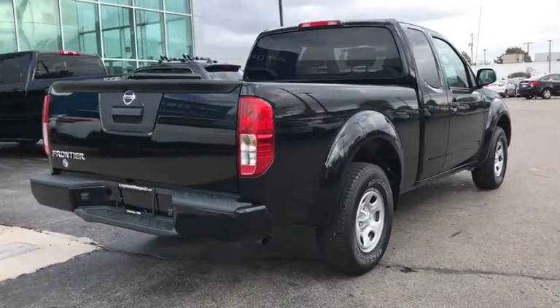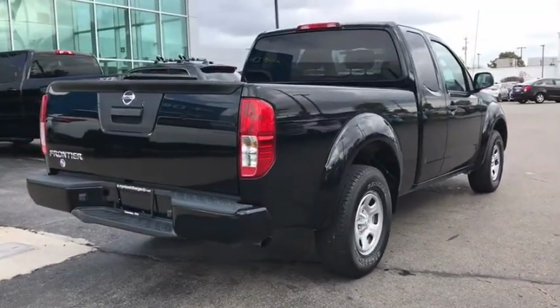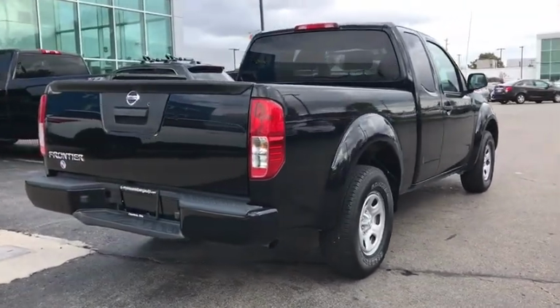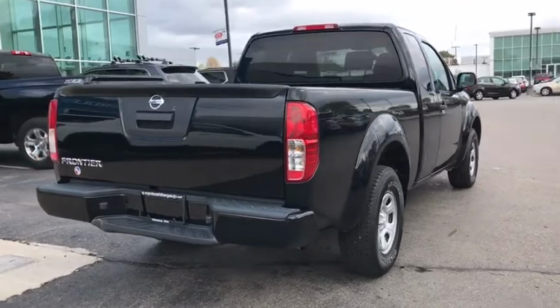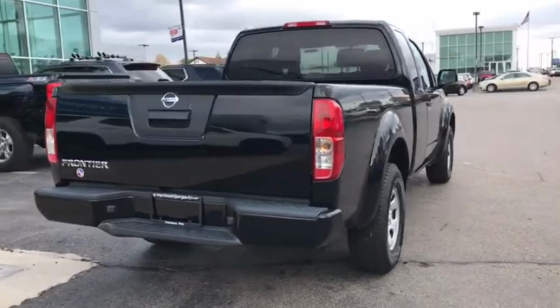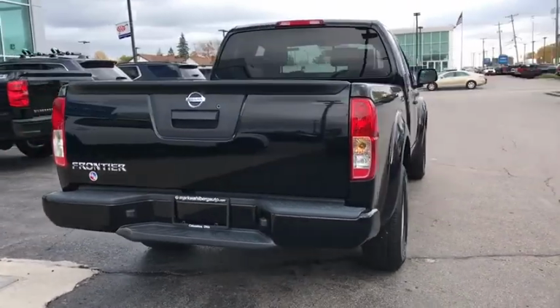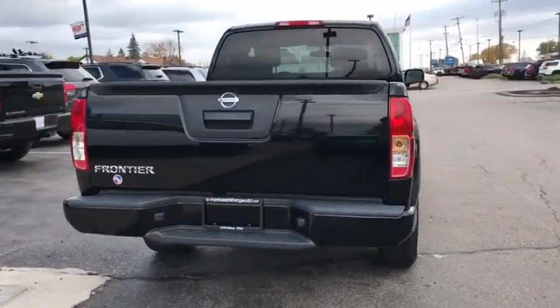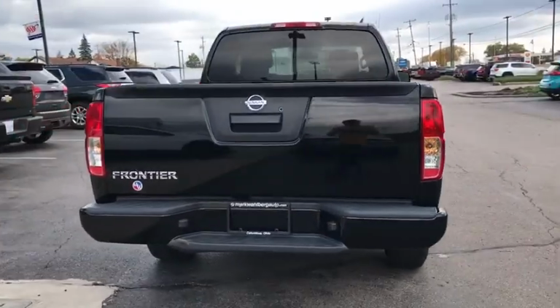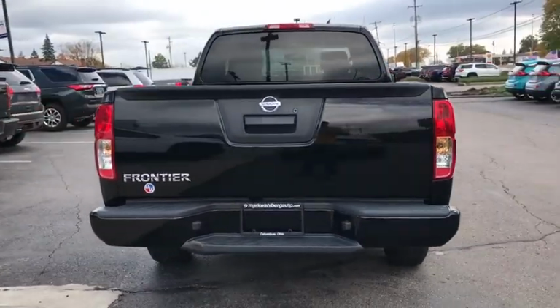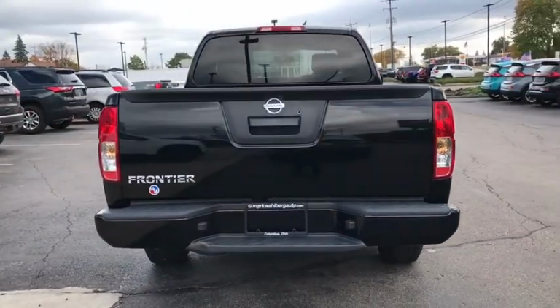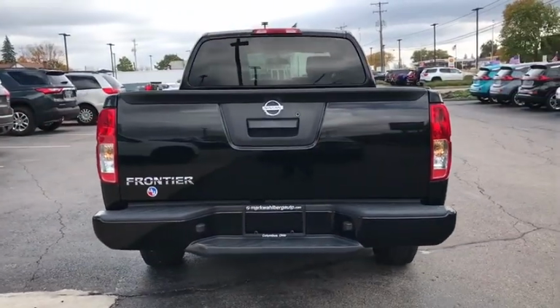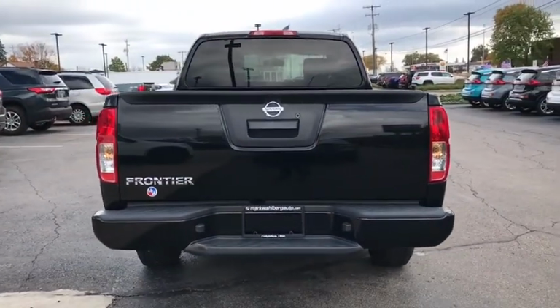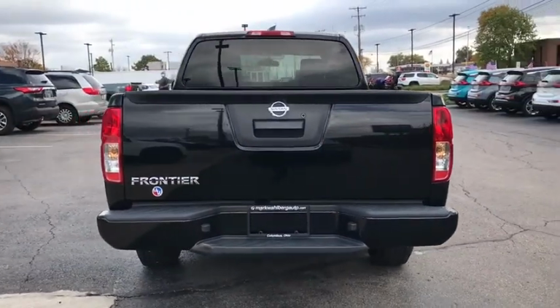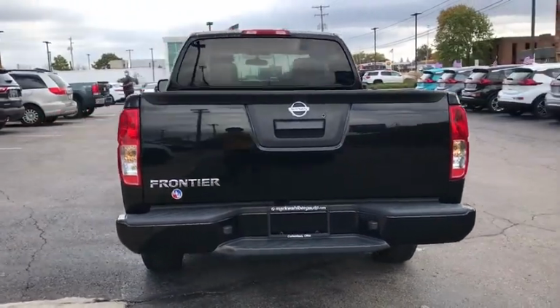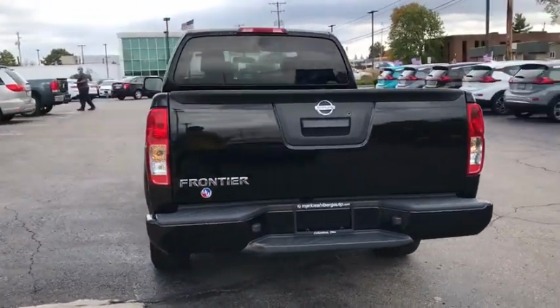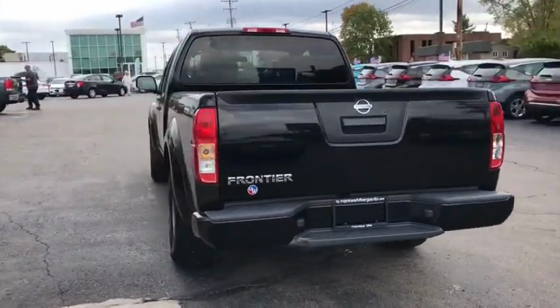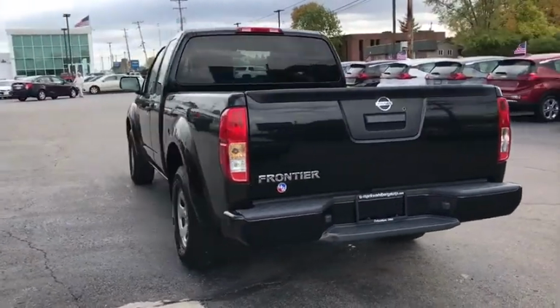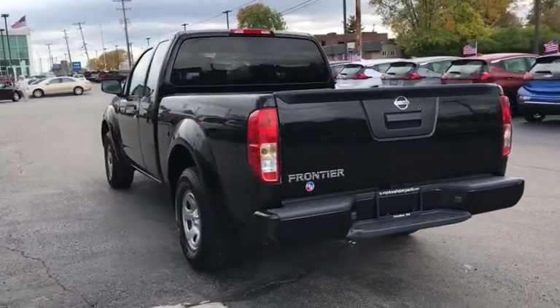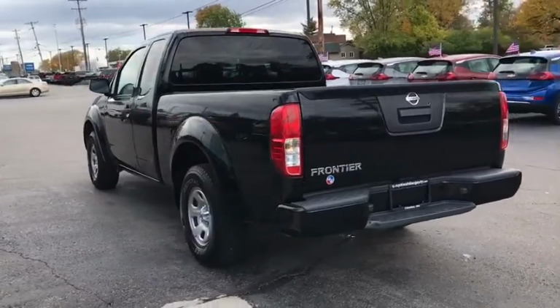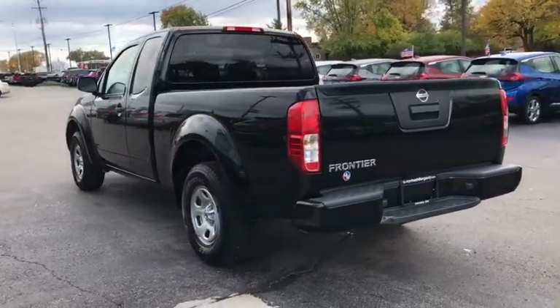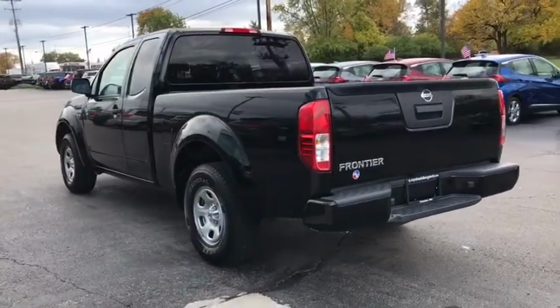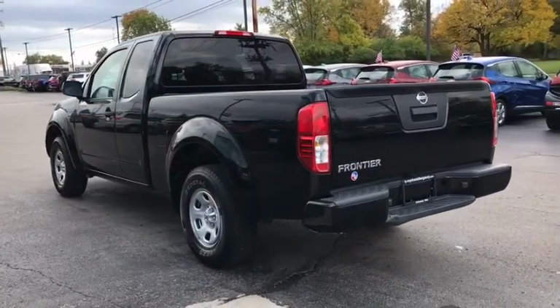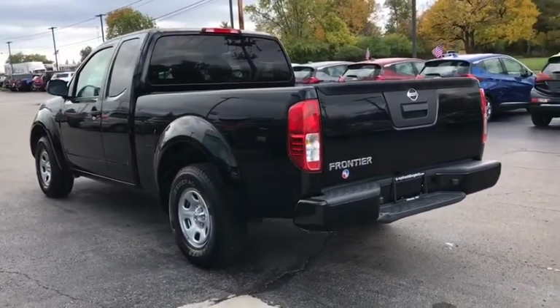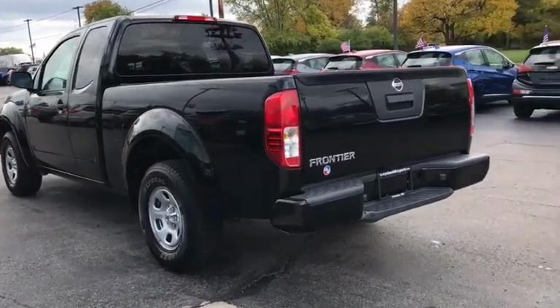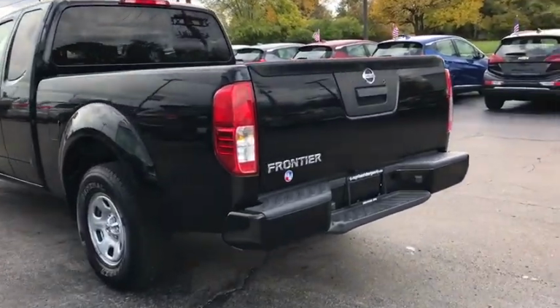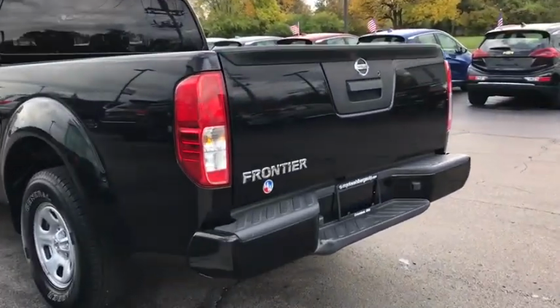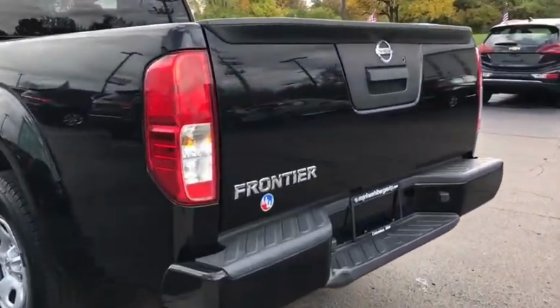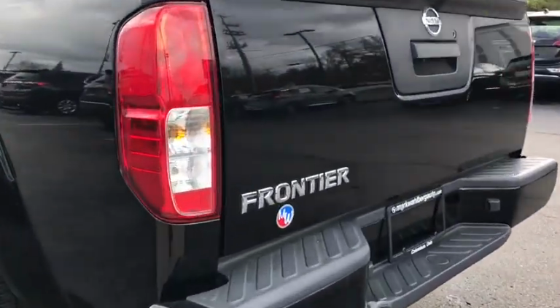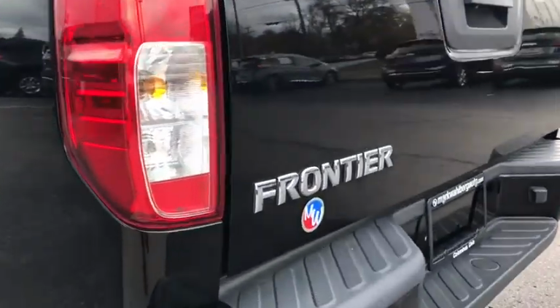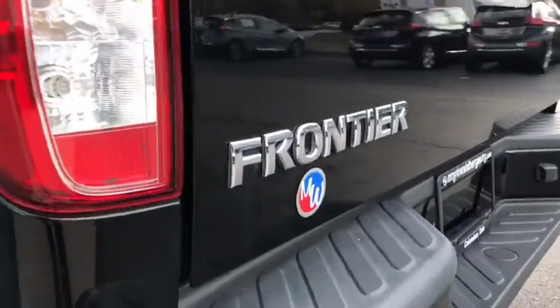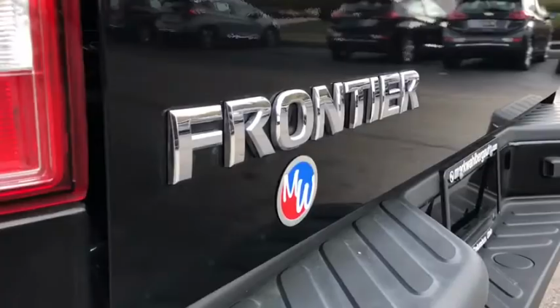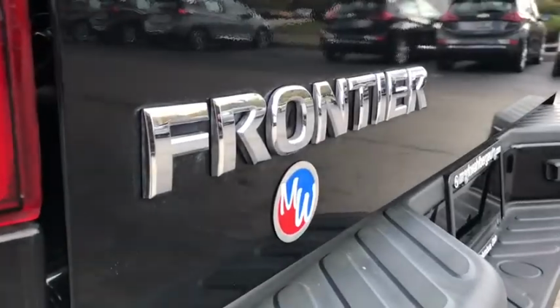The Frontier's interior comforts include cab versatility, under-seat storage, and seating for five. This vehicle has less than 30,000 miles. Here are some of this vehicle's great options.